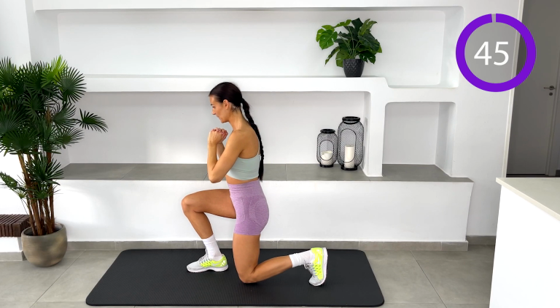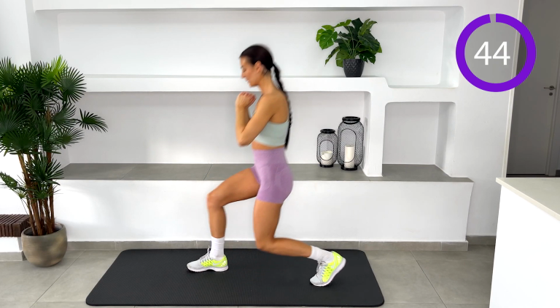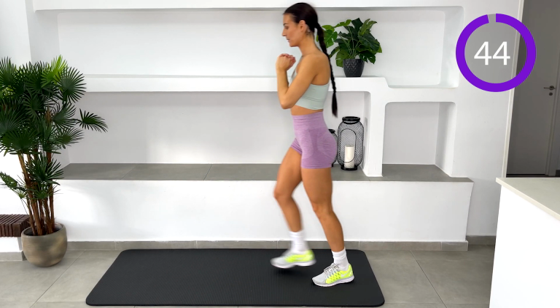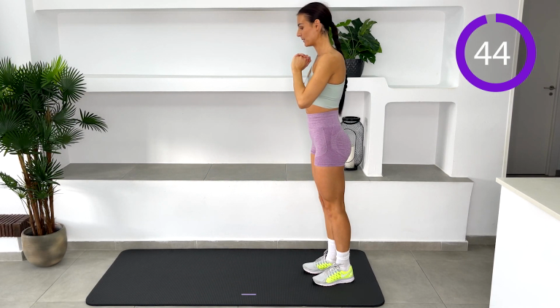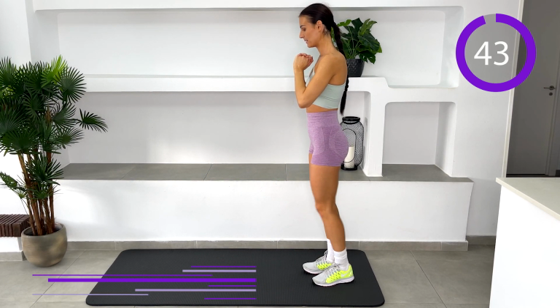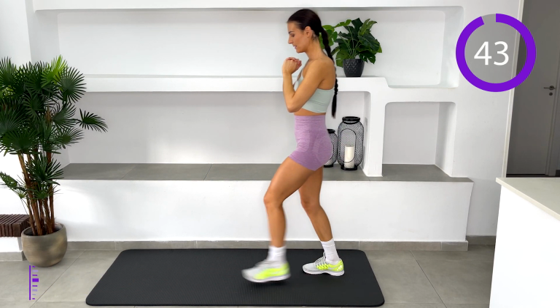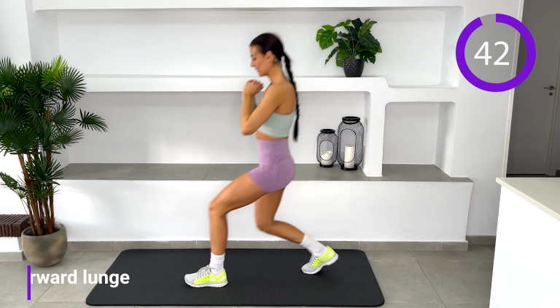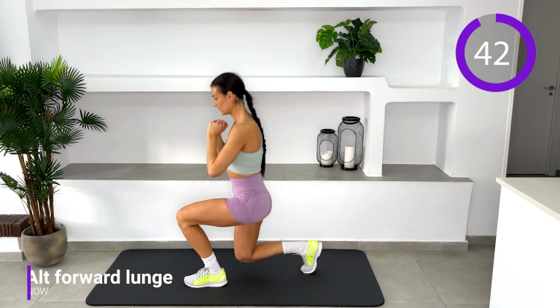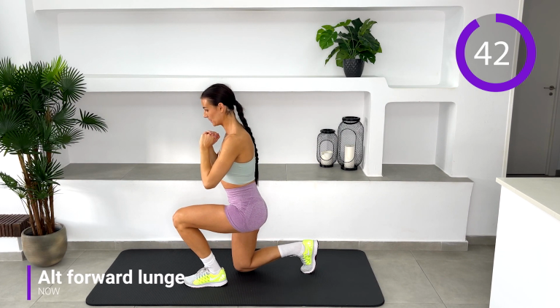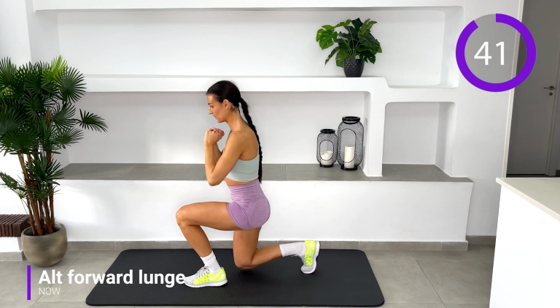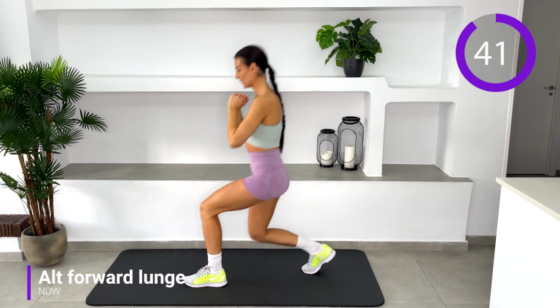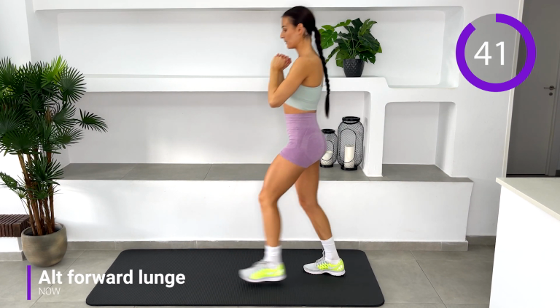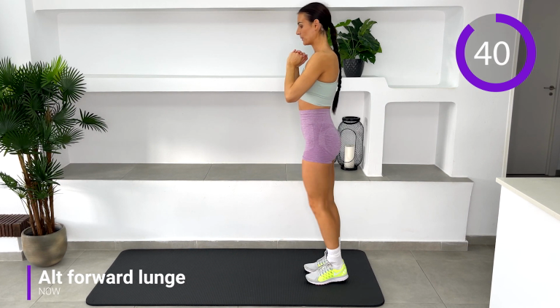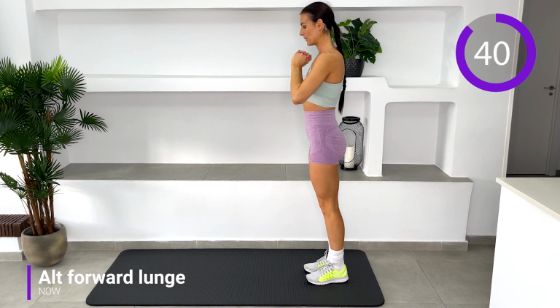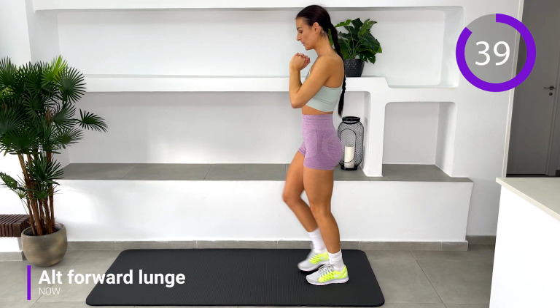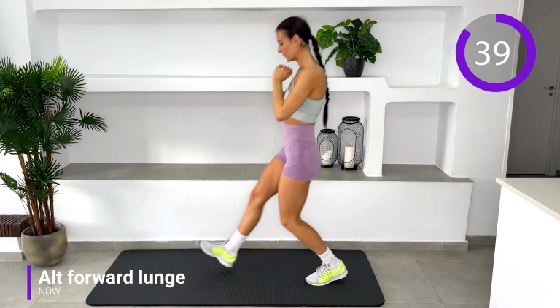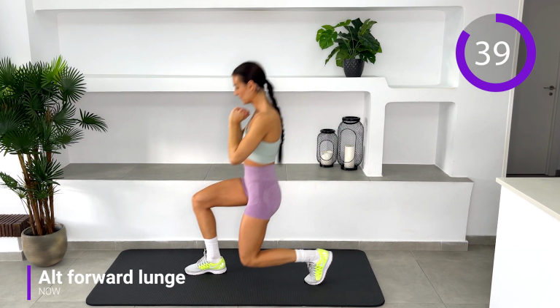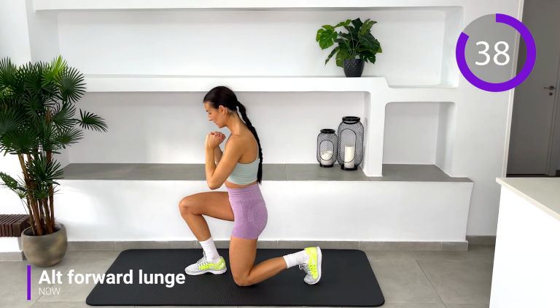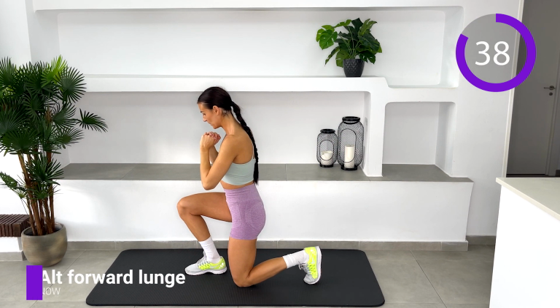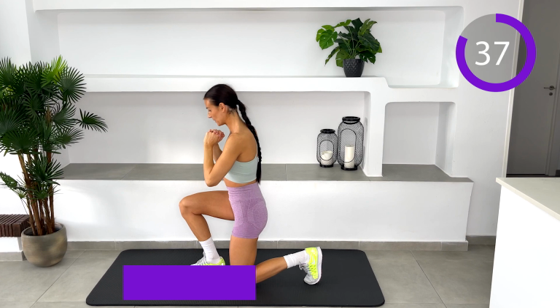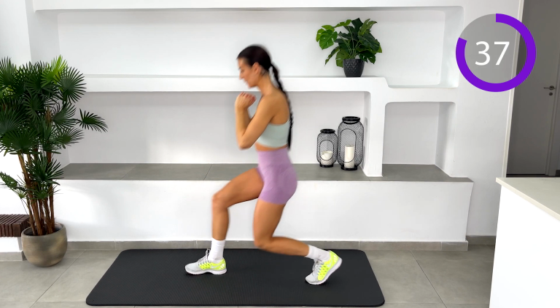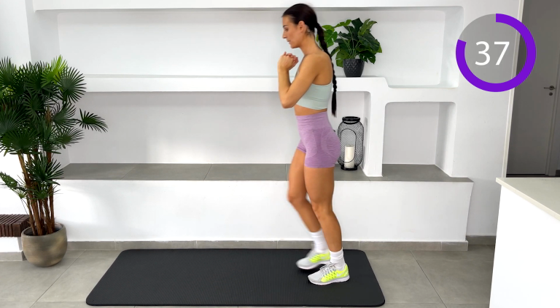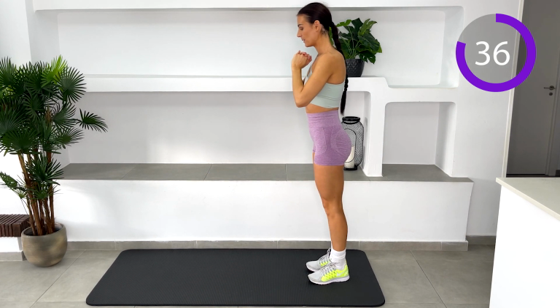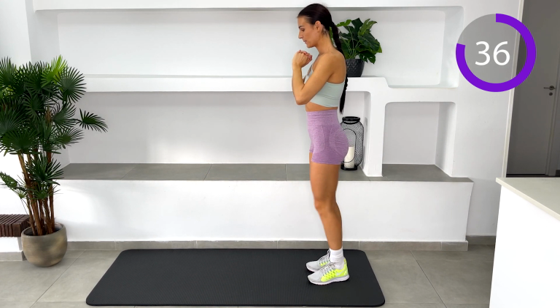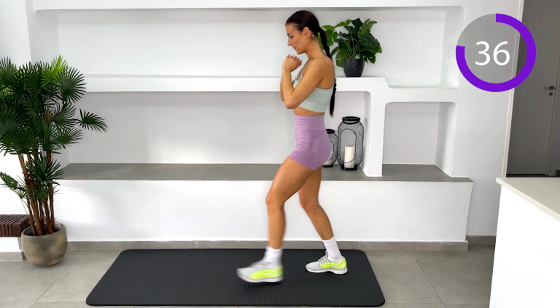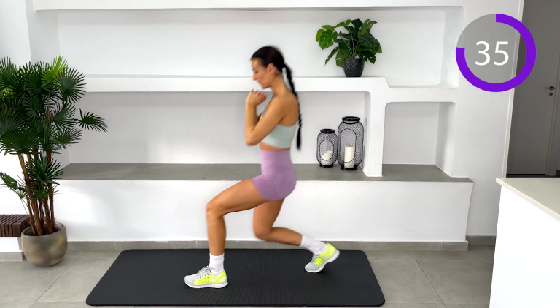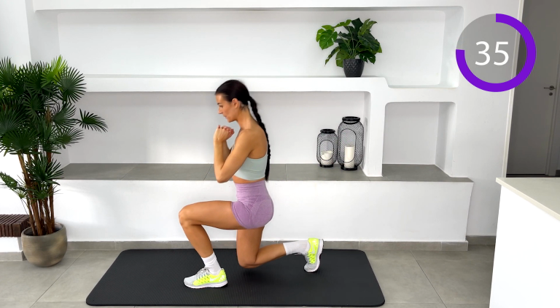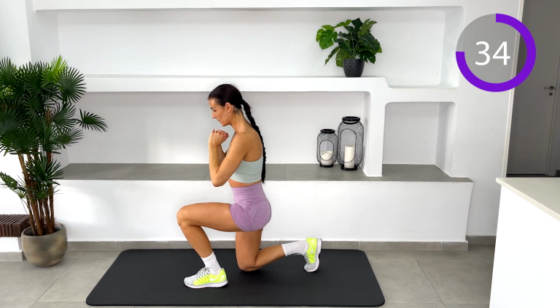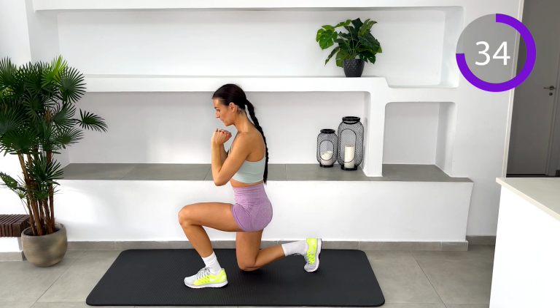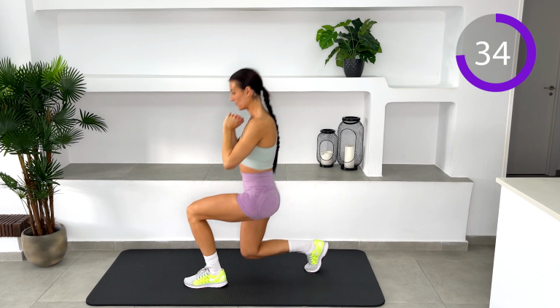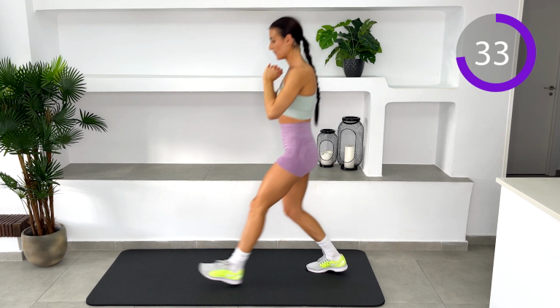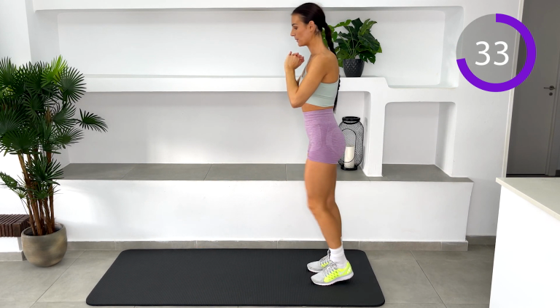Alternating forward lunge. Stand tall with your feet hip distance apart. Step forward into your lunge position. To keep the balance, core should be engaged and do not step out too far. Alternate the legs.